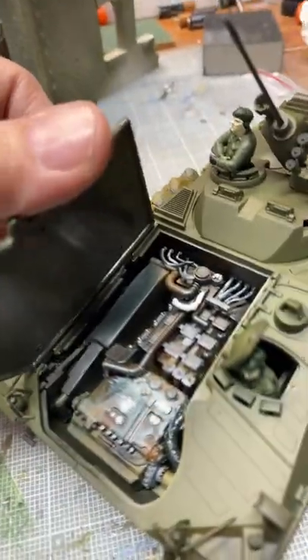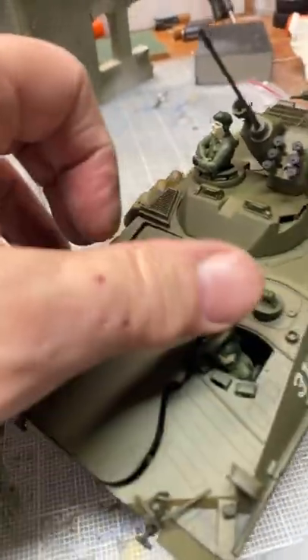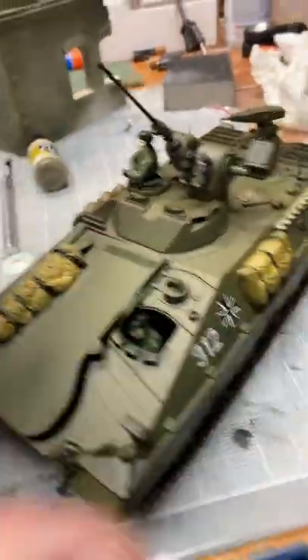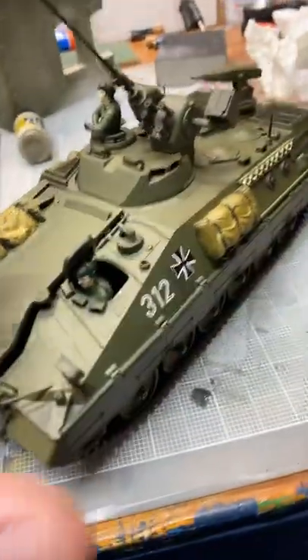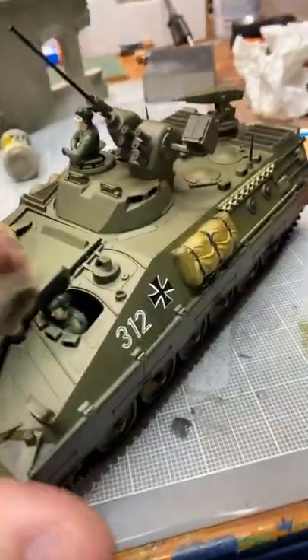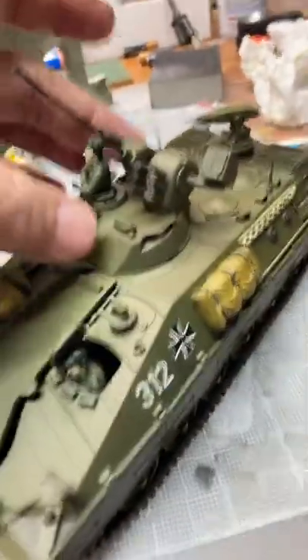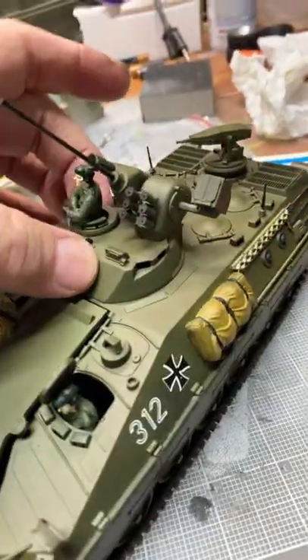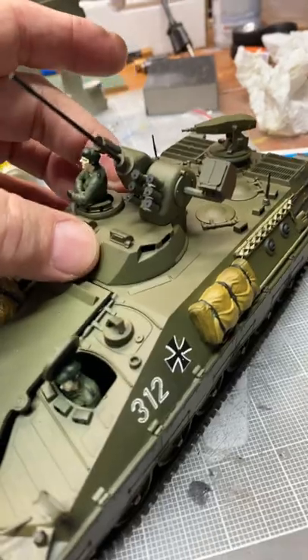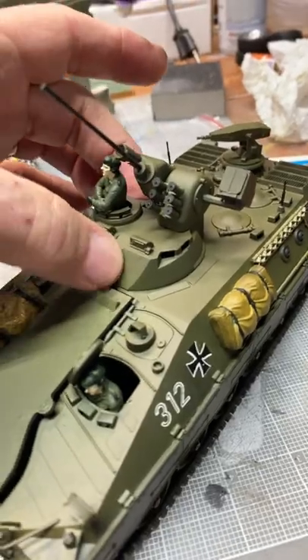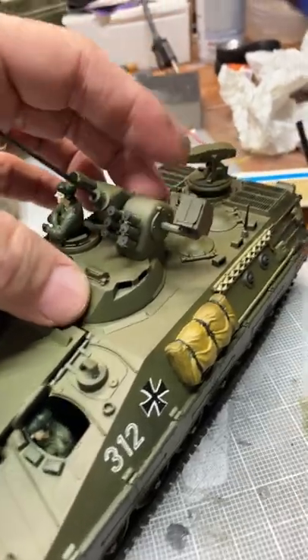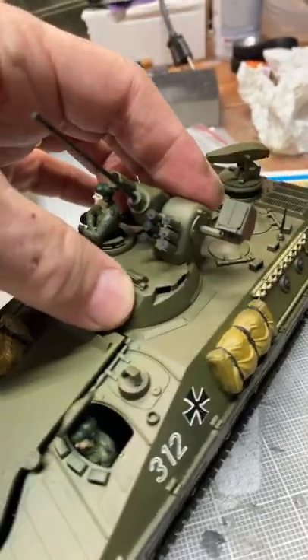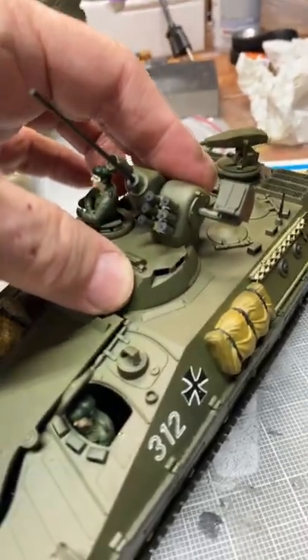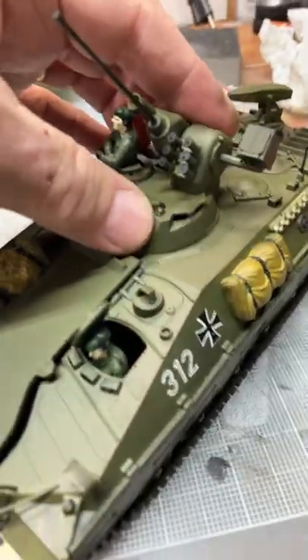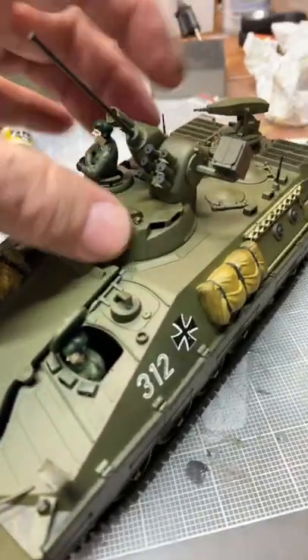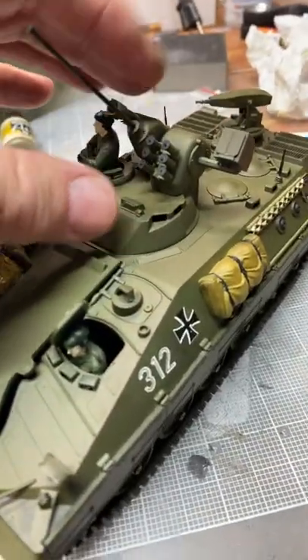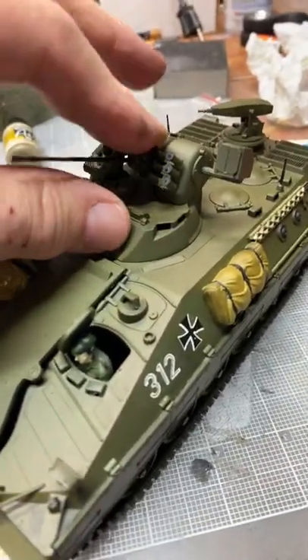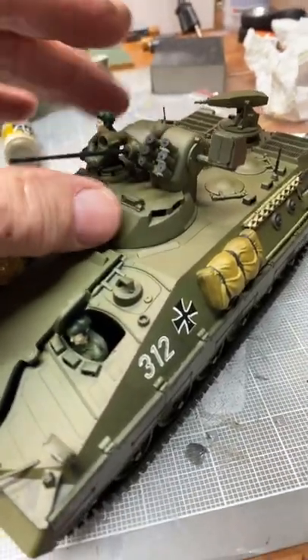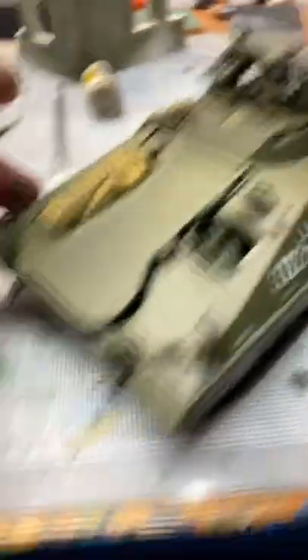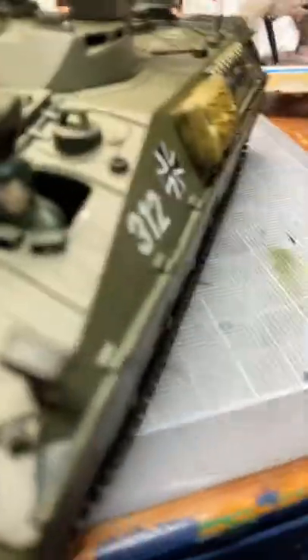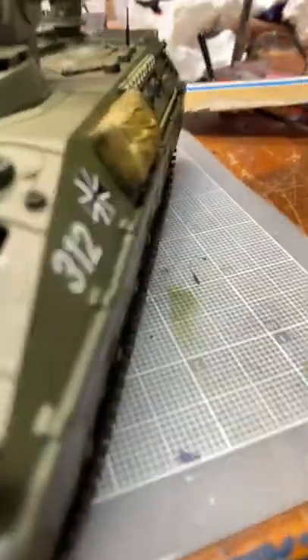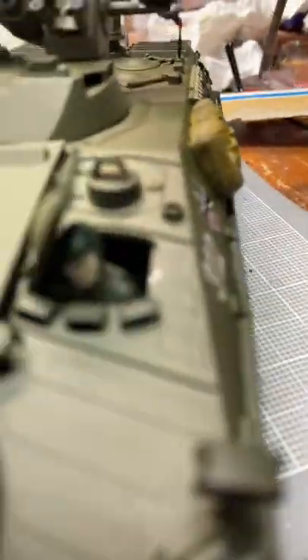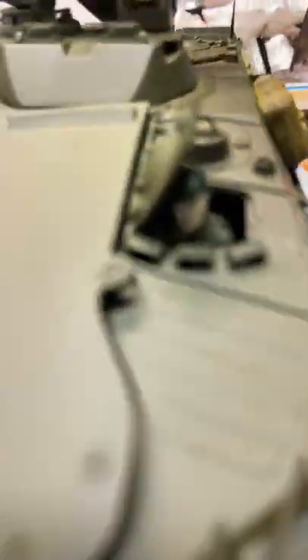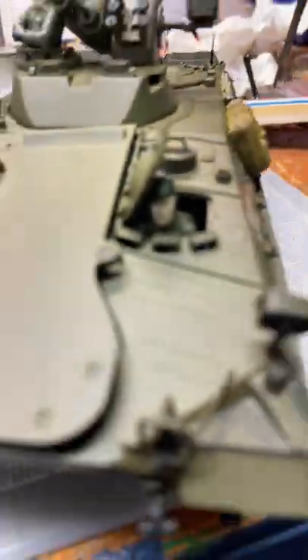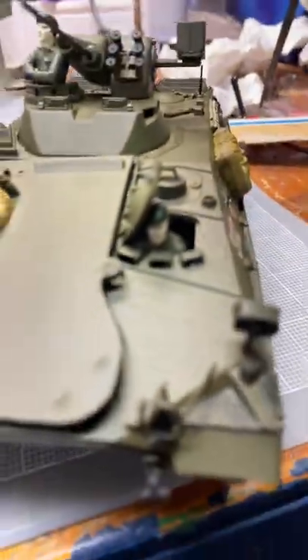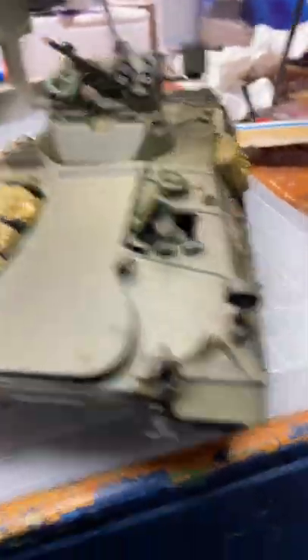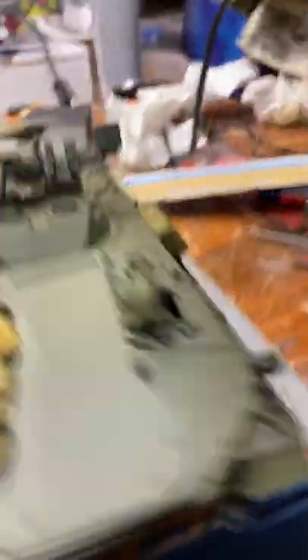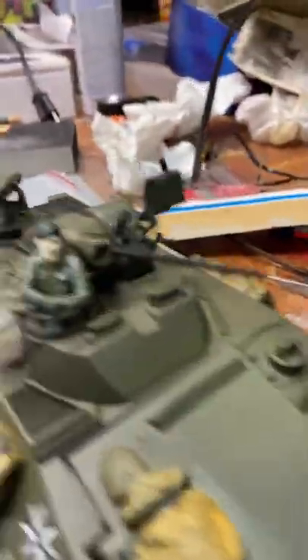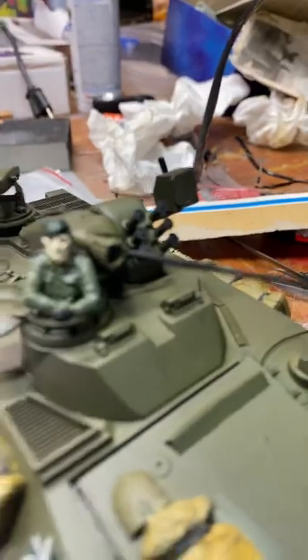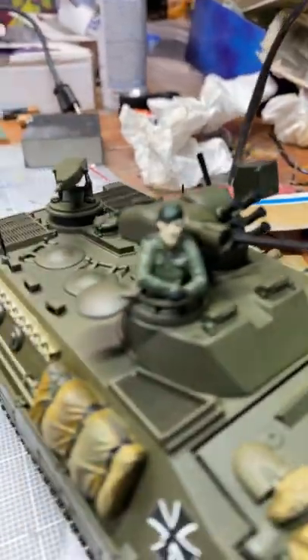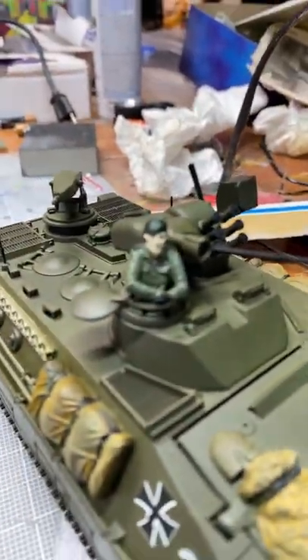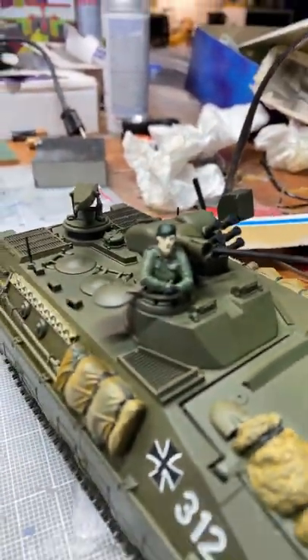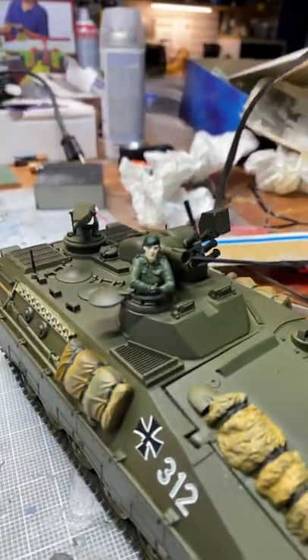Look at the engine compartment right here — we got the engine compartment, and then you have all your vehicles. You've got your cannon here, we got the guys here. I'm terrible with painting eyes, but so what, I just got the guys painted. He's got heavy eyelashes.